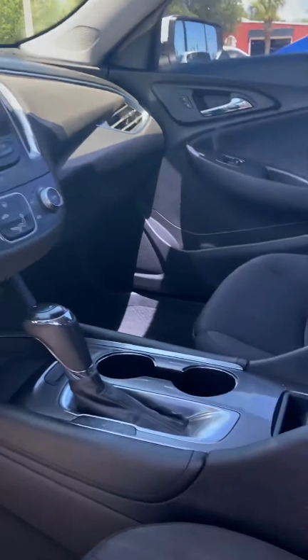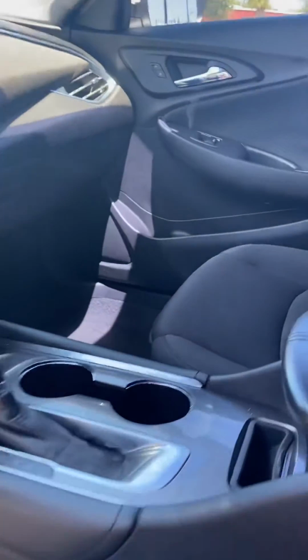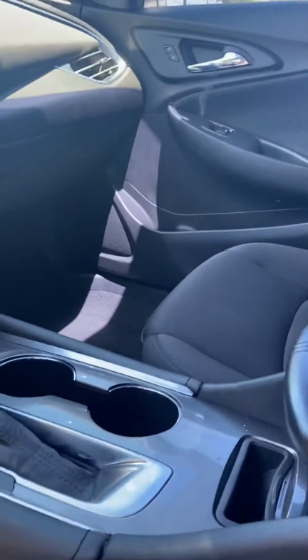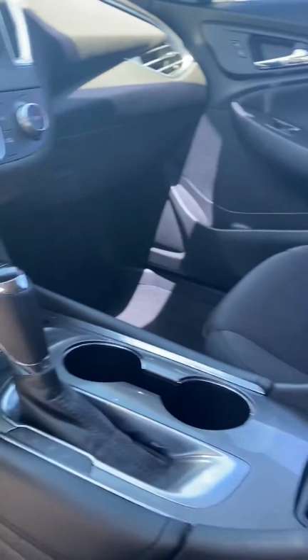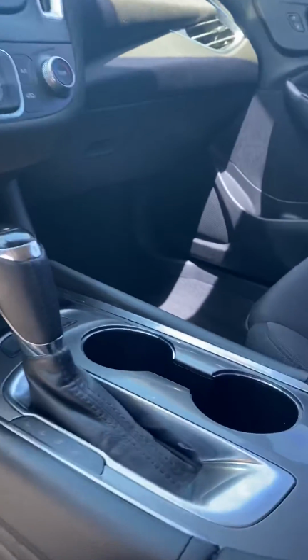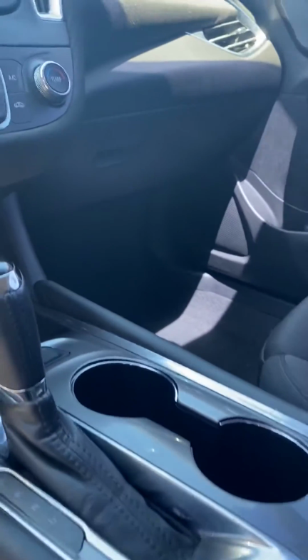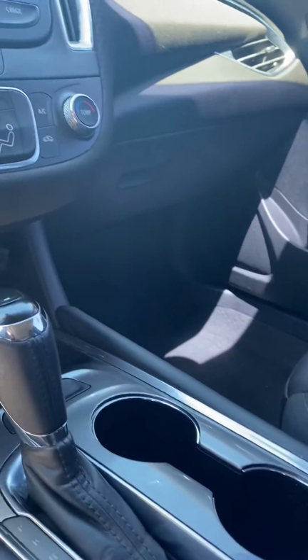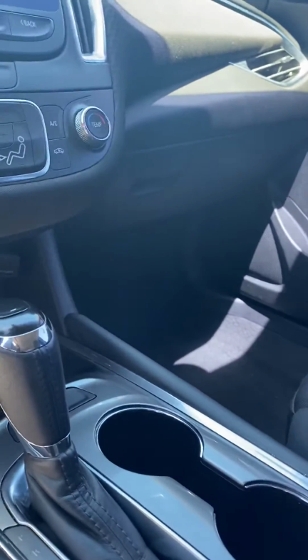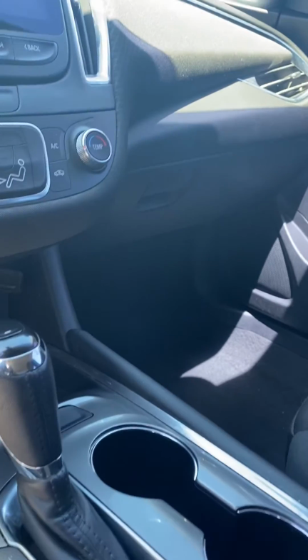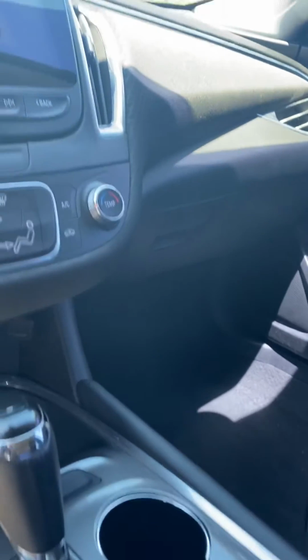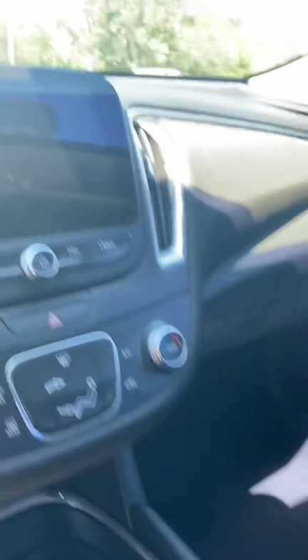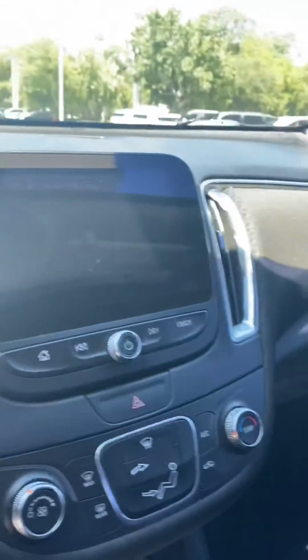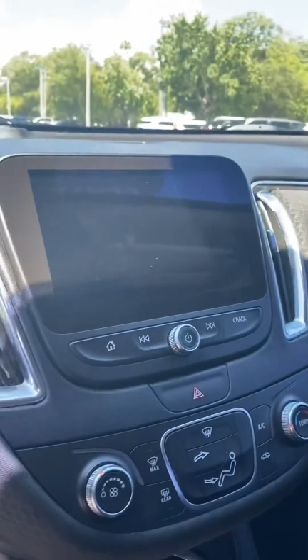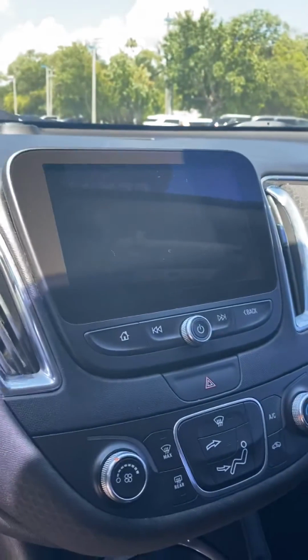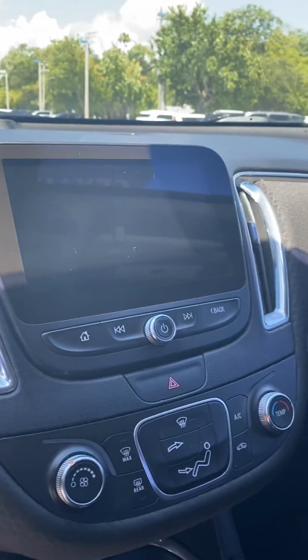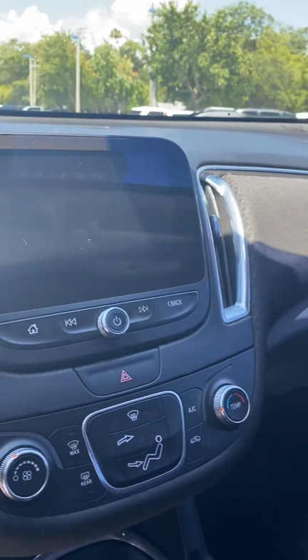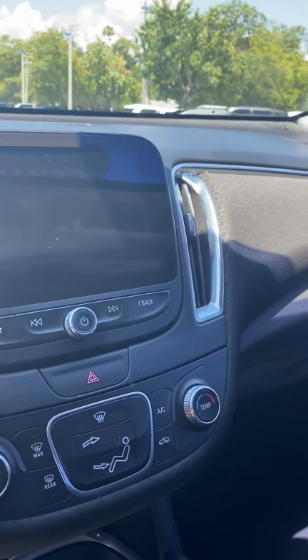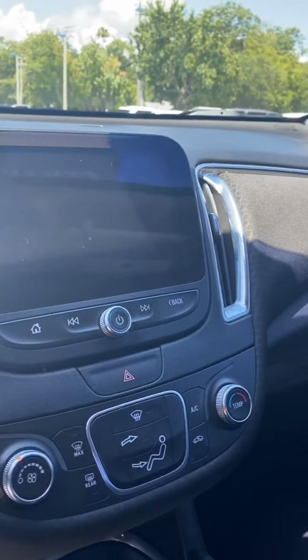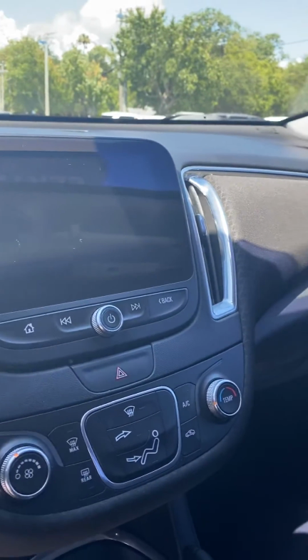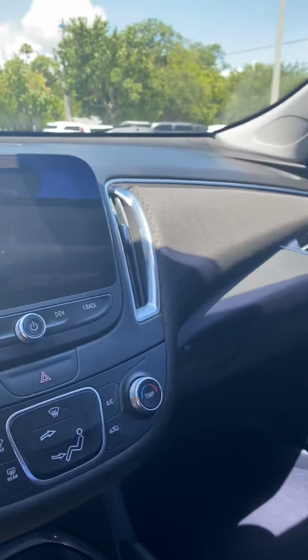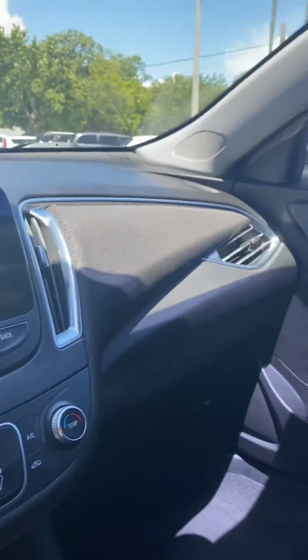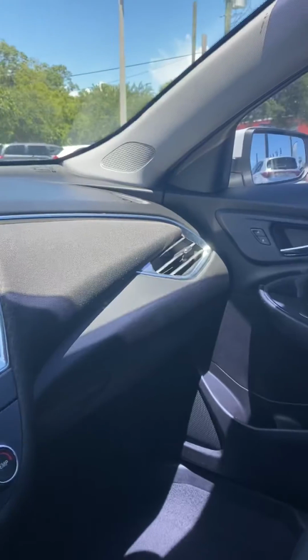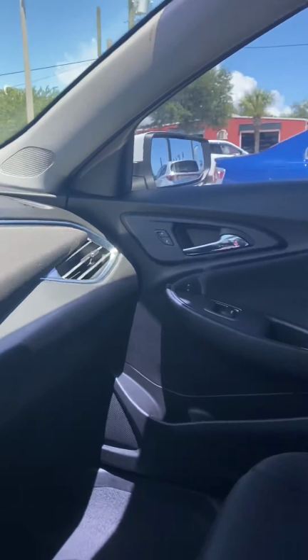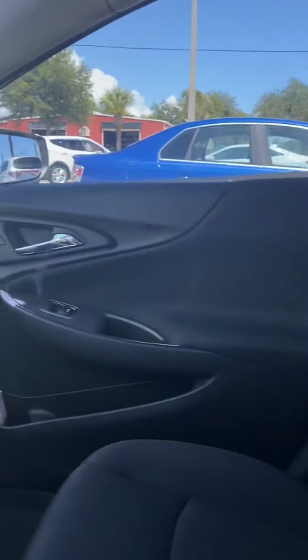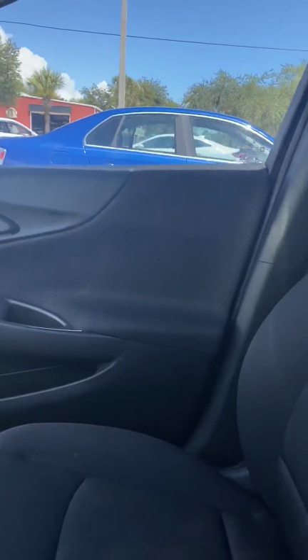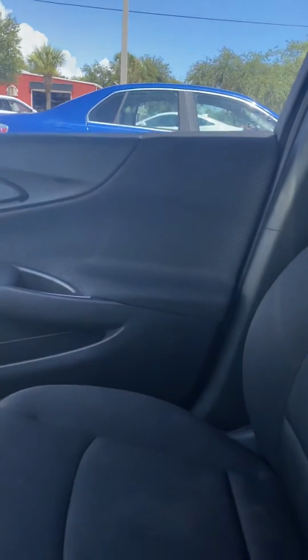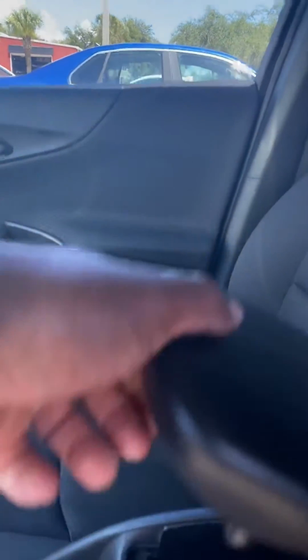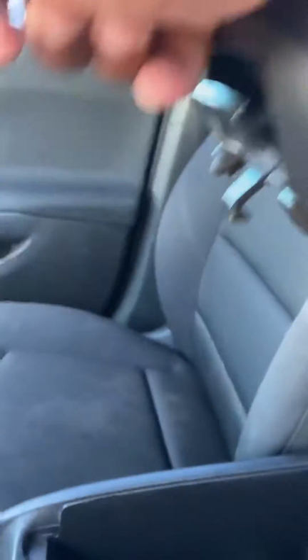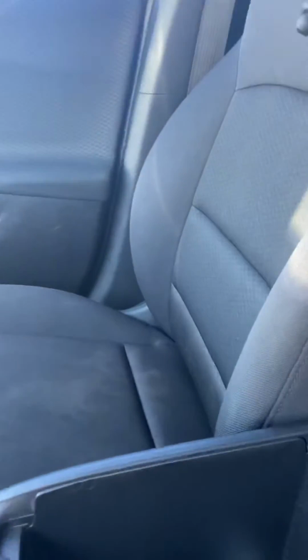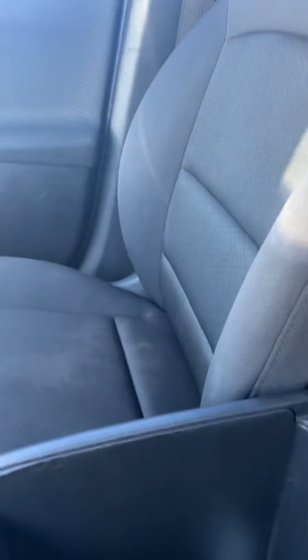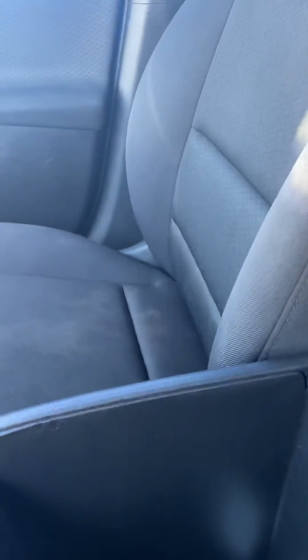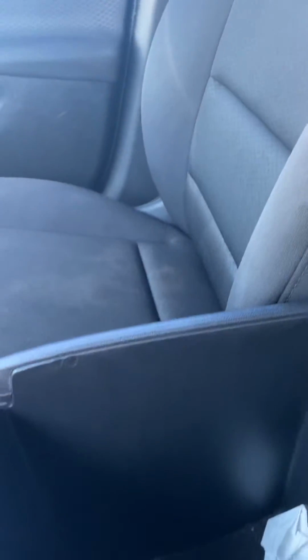It does have USB access, backup screen — the screen is touchable, so you can touch the screen. Extra space on the inside.